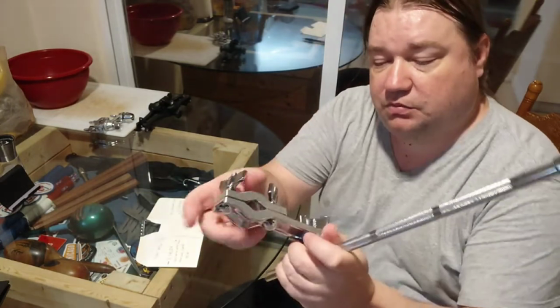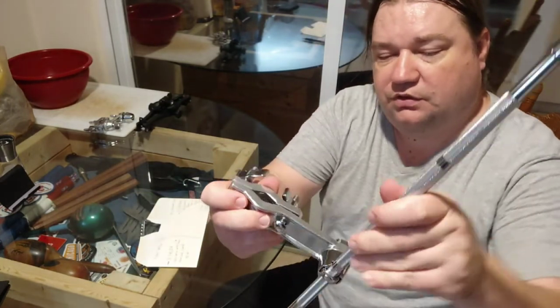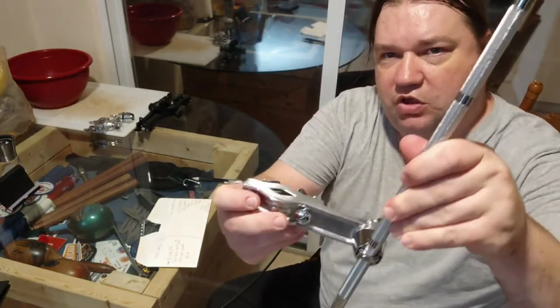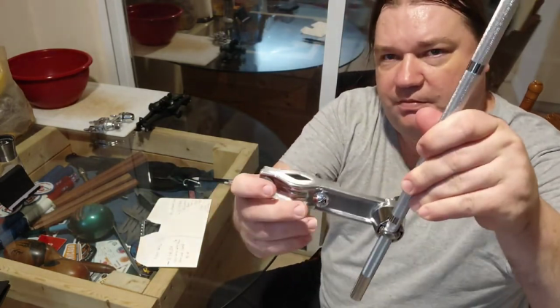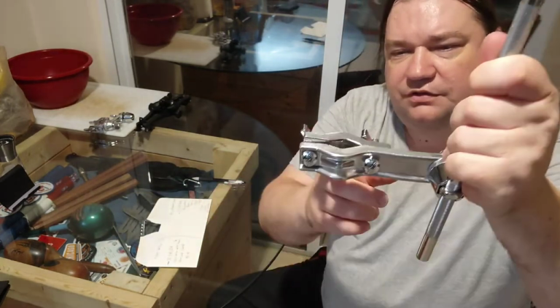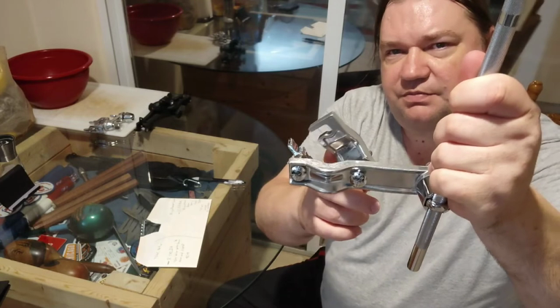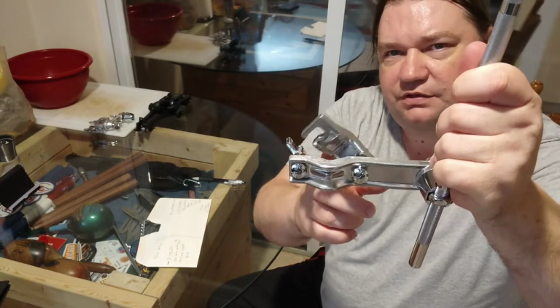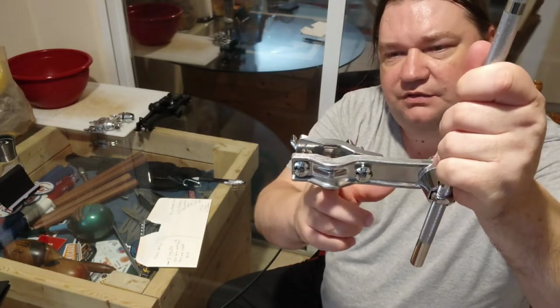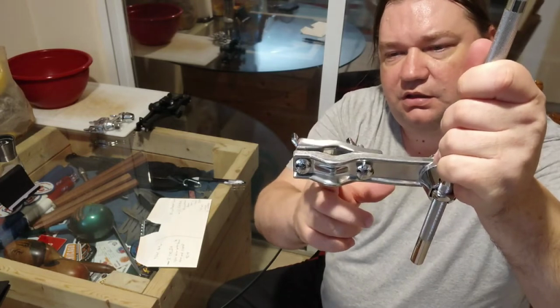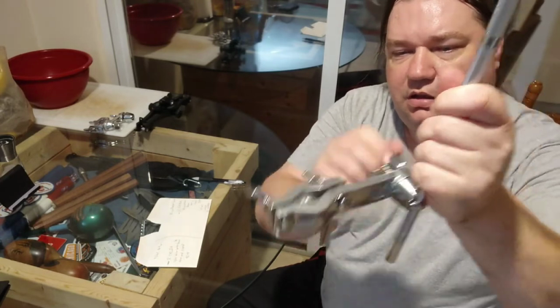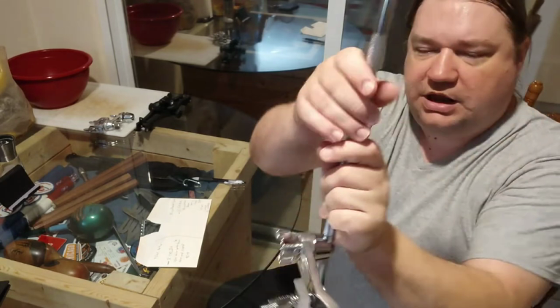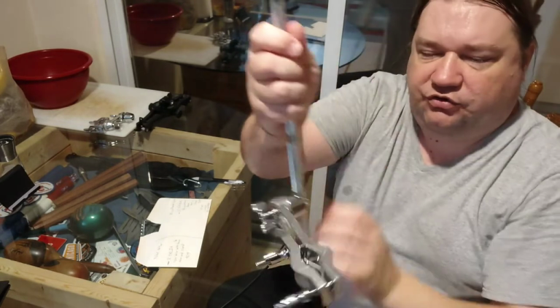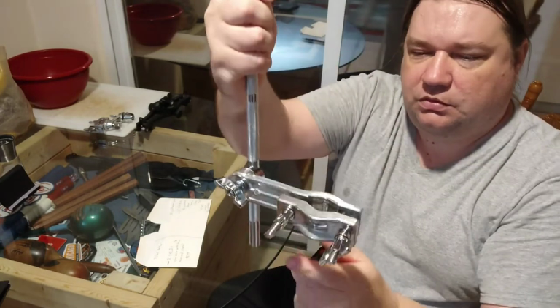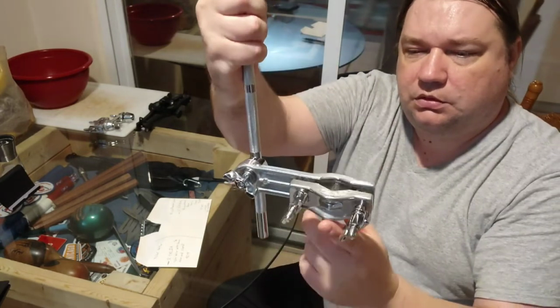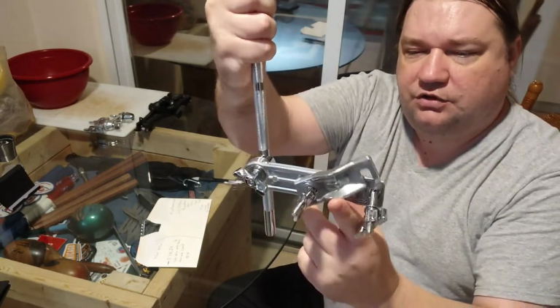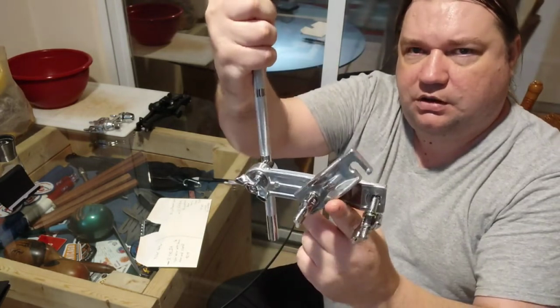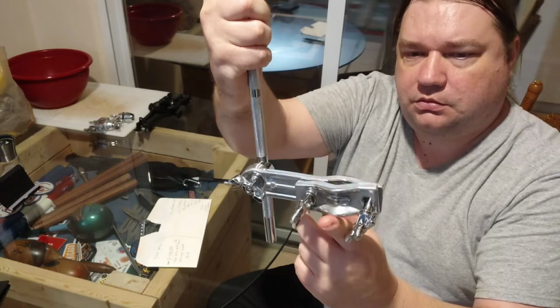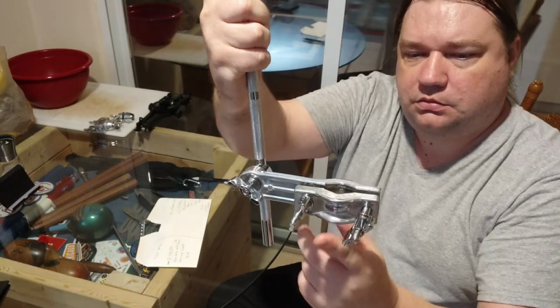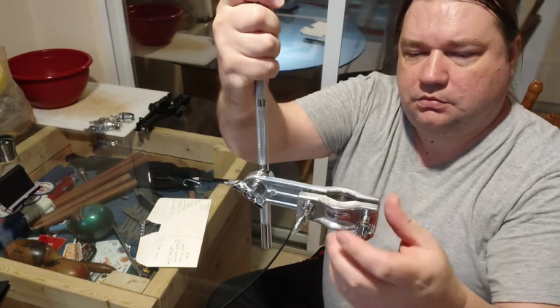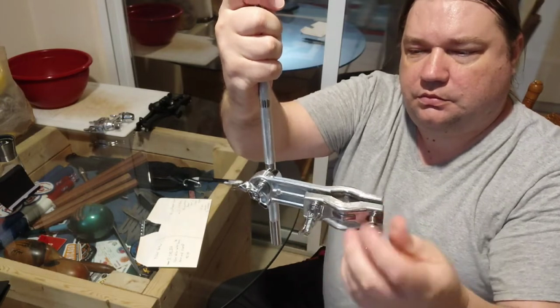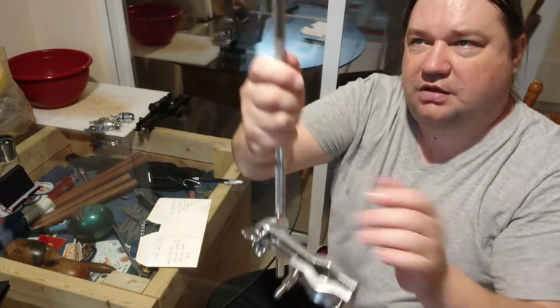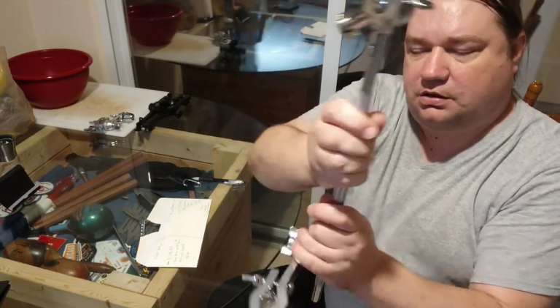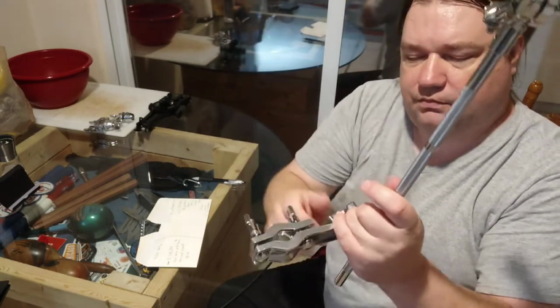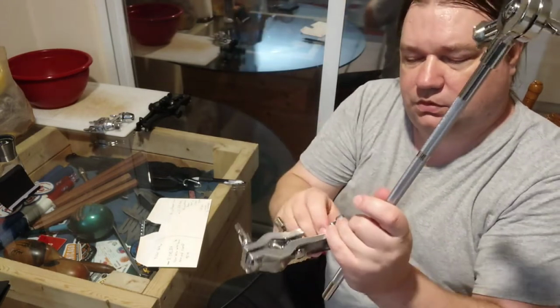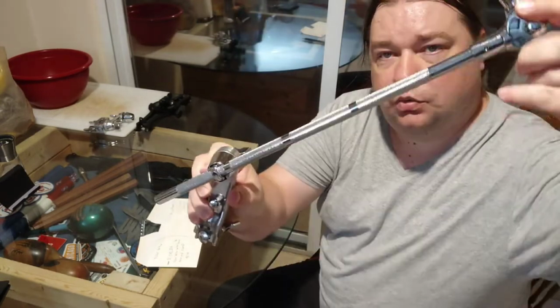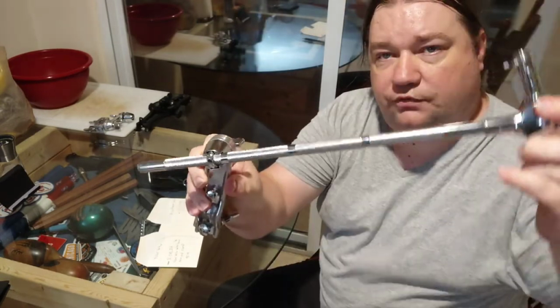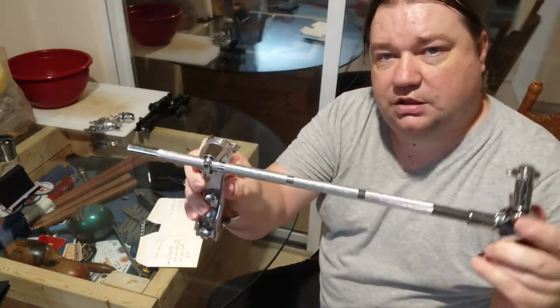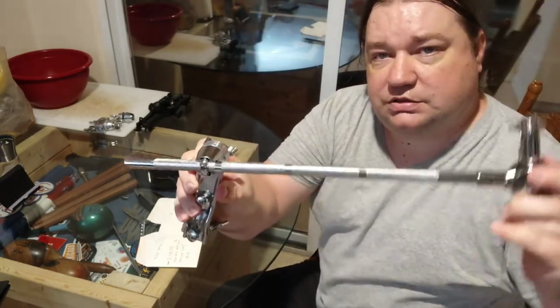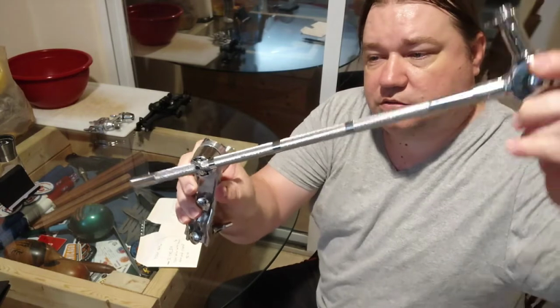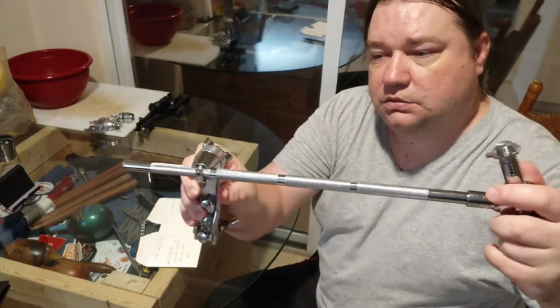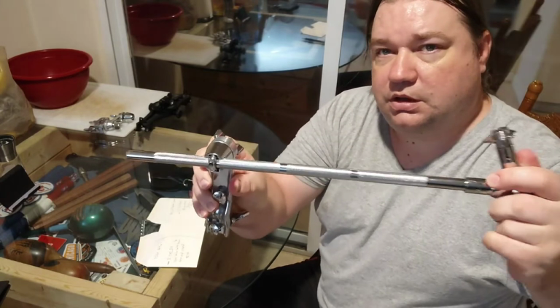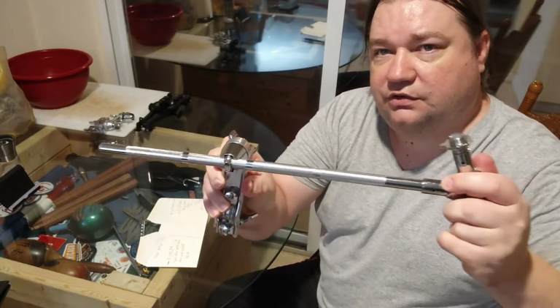Same clamp, does the same things. It has a hinge here, and it will move like this and telescope.